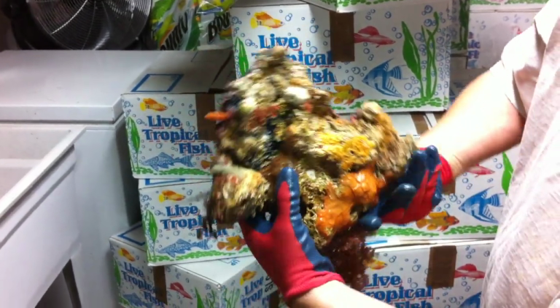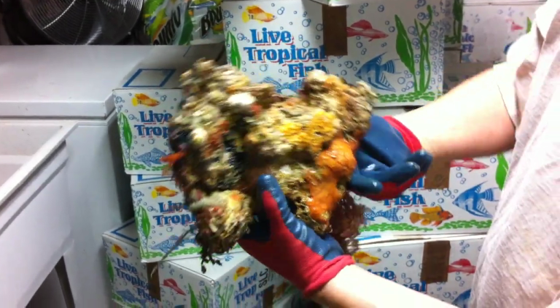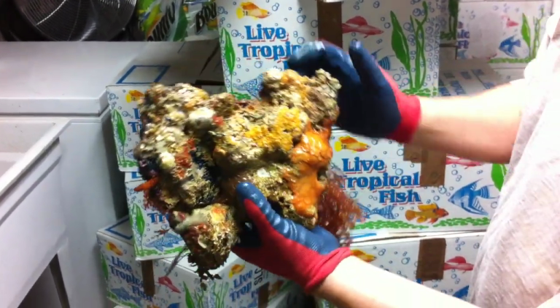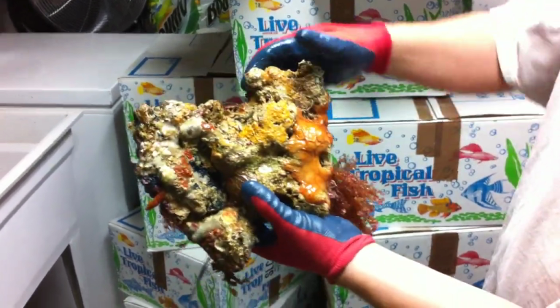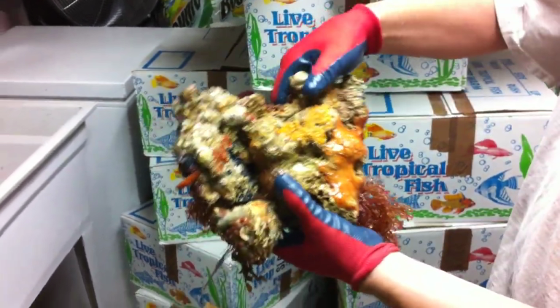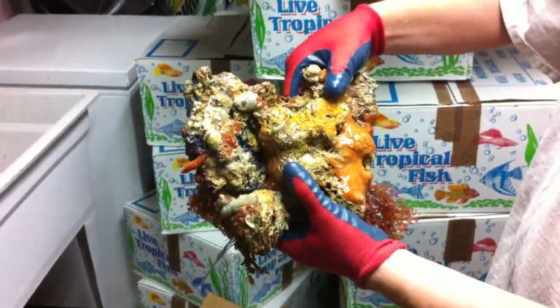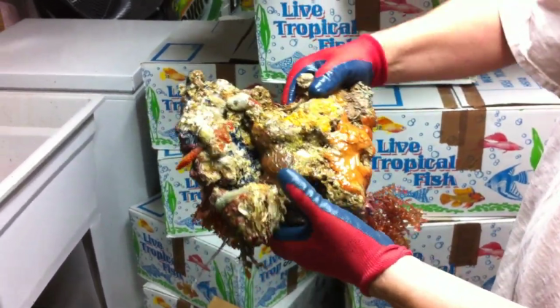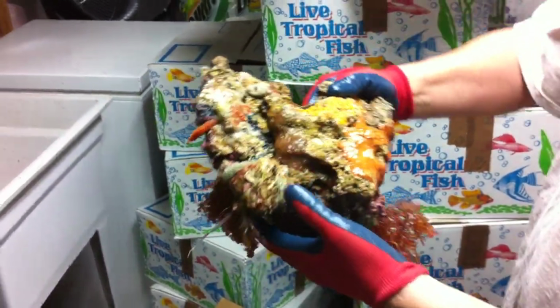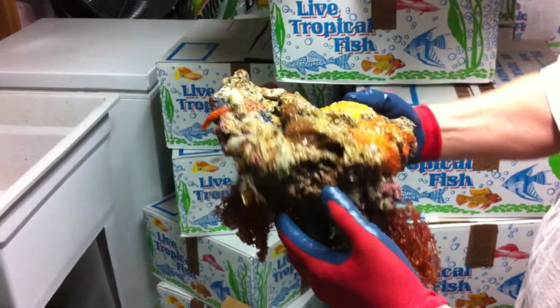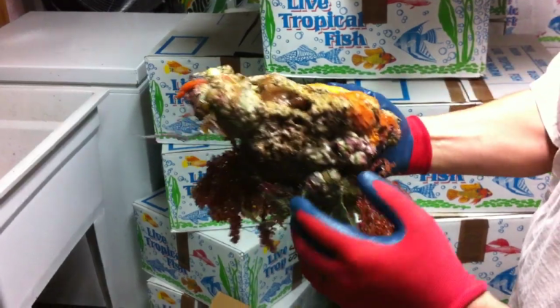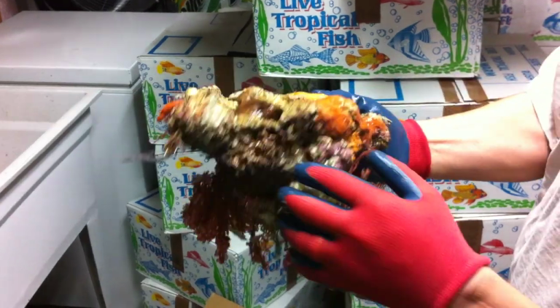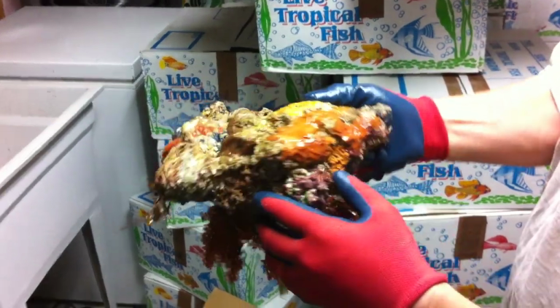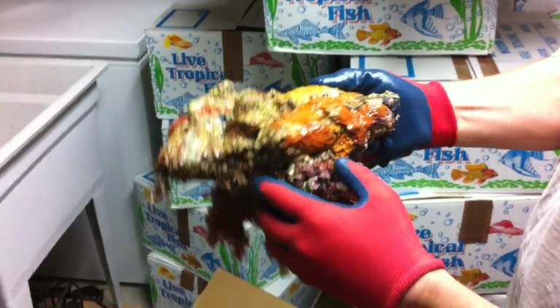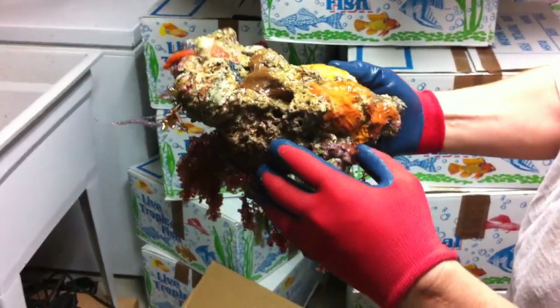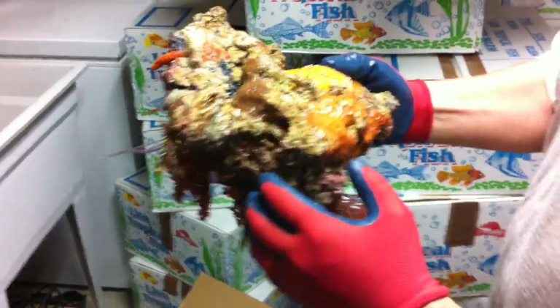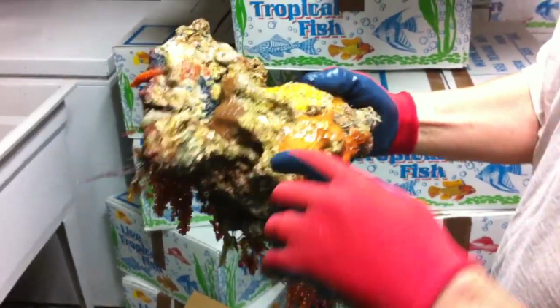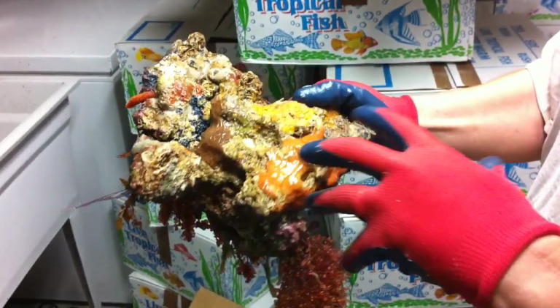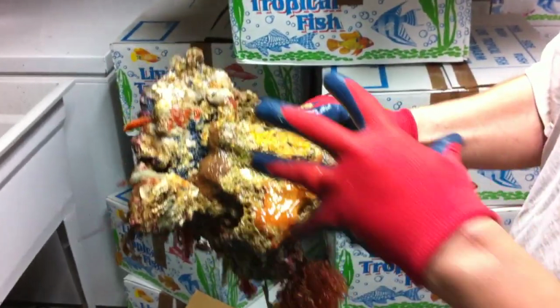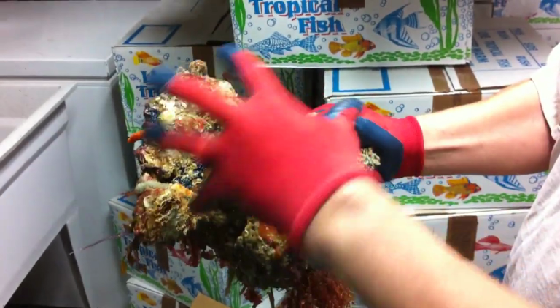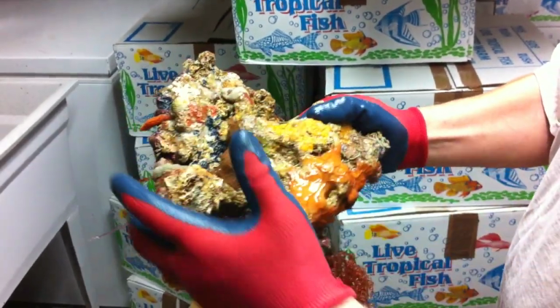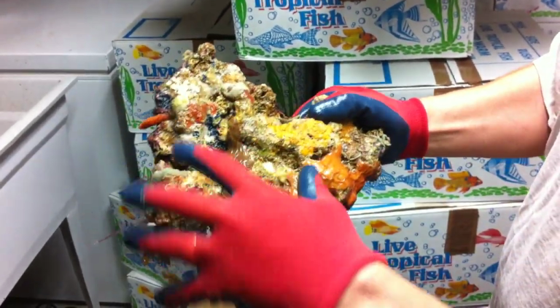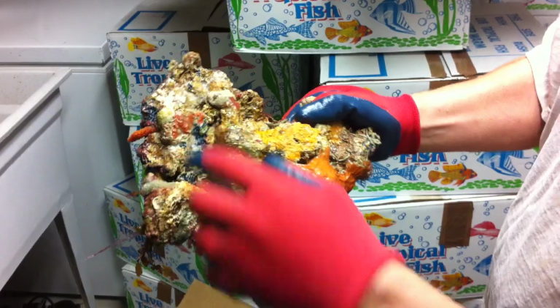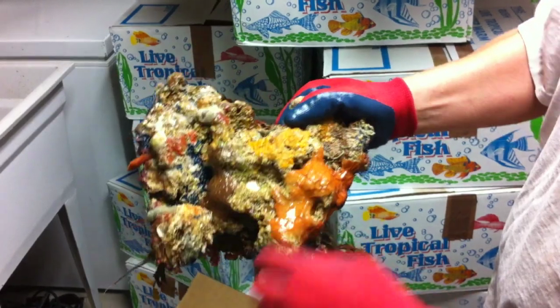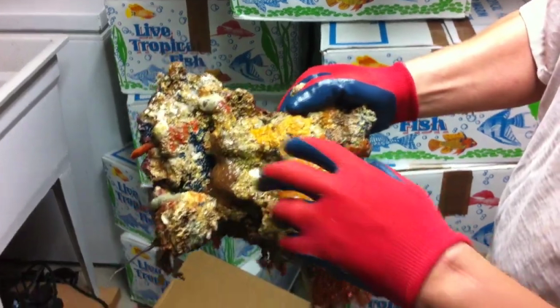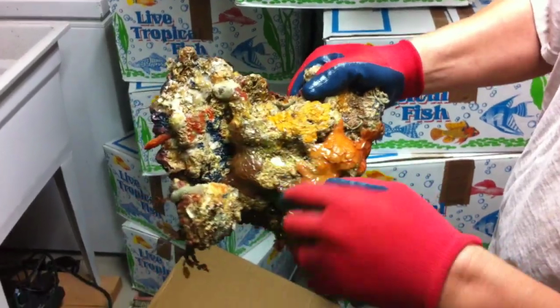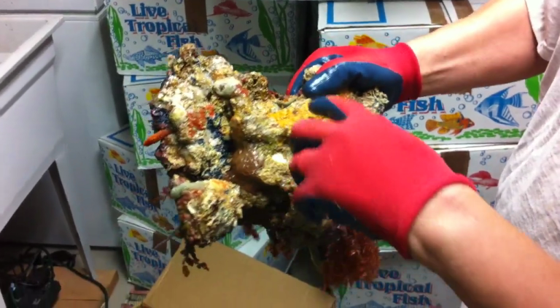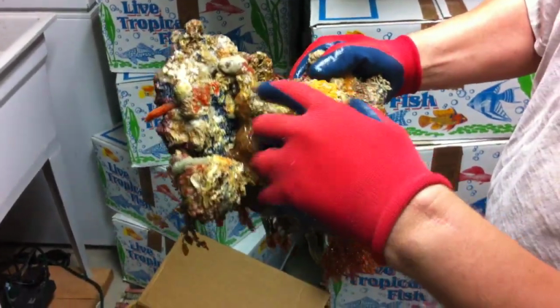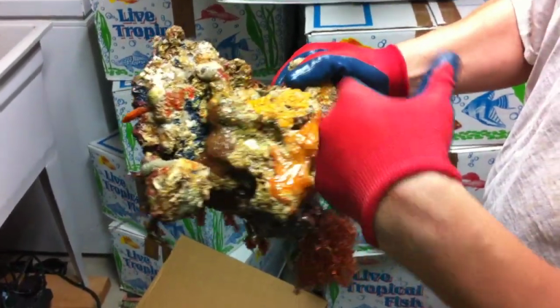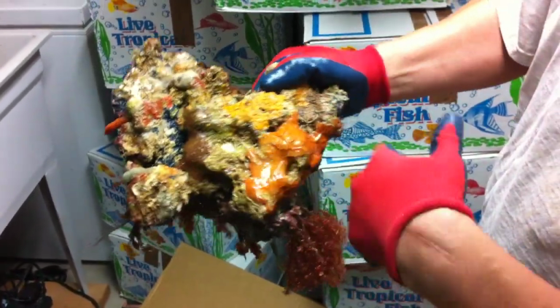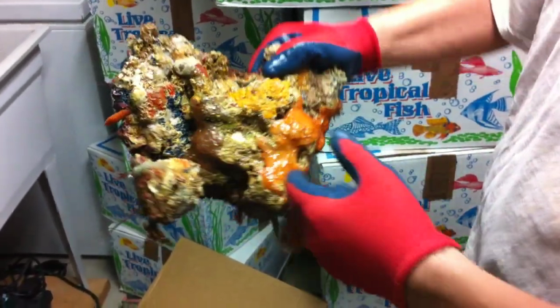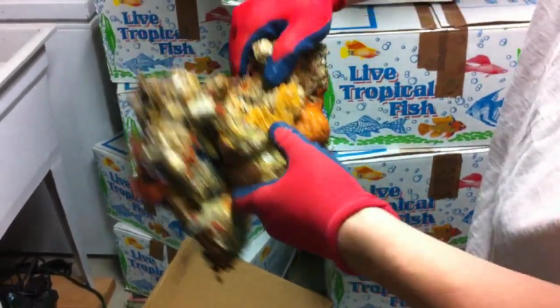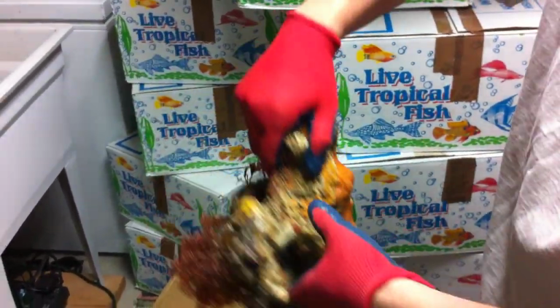Some of this brain coral on here has taken over 20 years to grow on the rock, and you can see all the vibrant colors, all the different coralline colors — your reds, greens, oranges, purple.